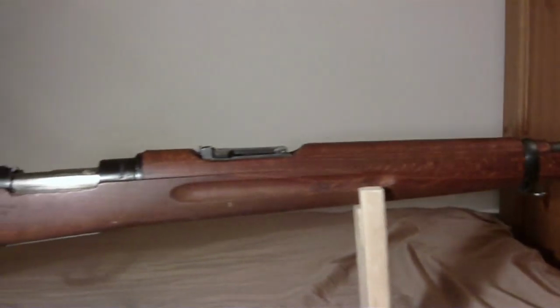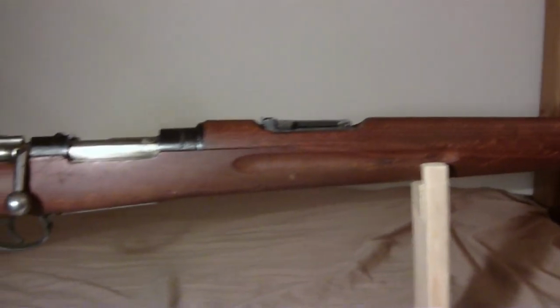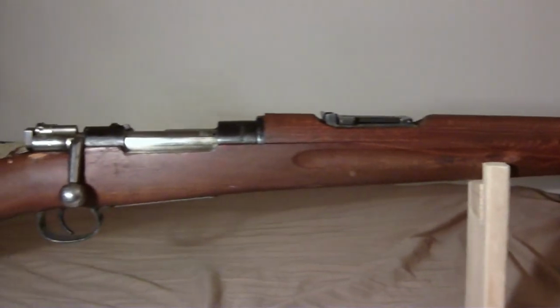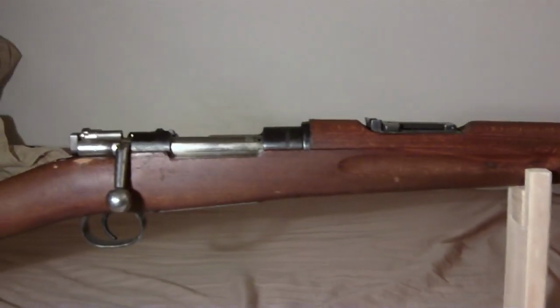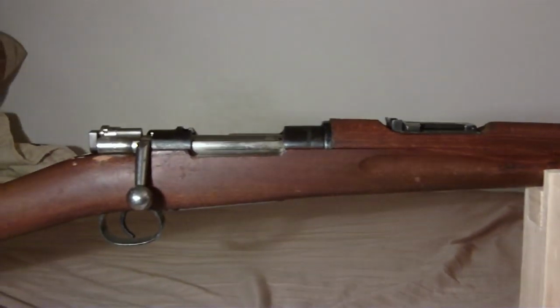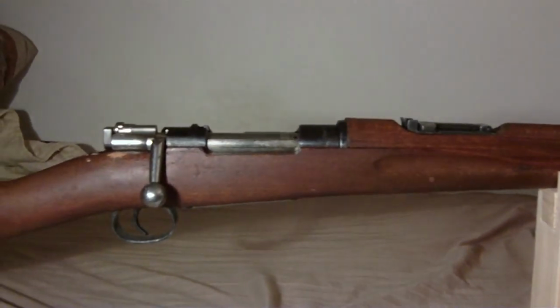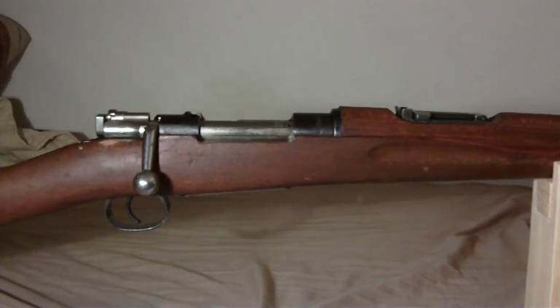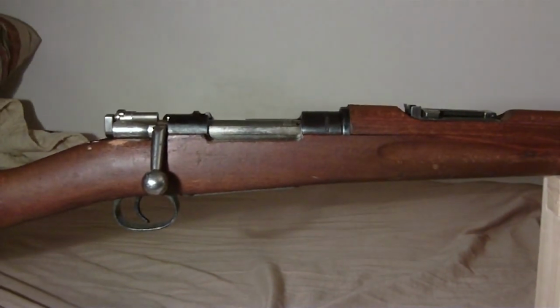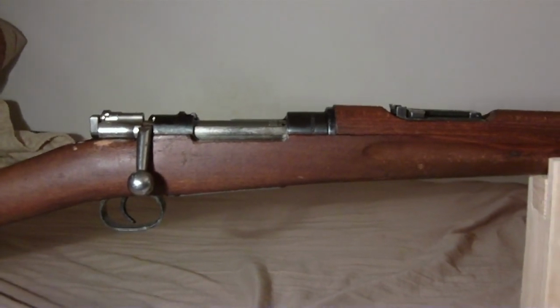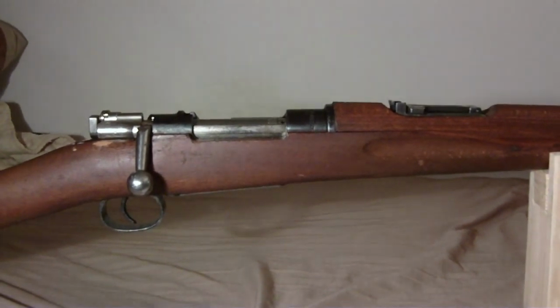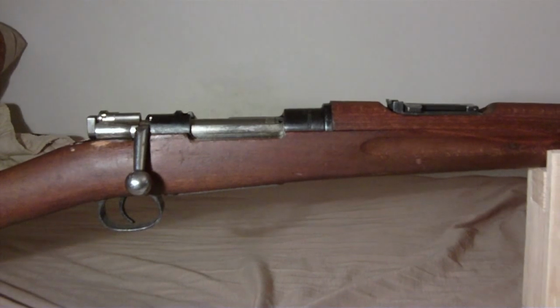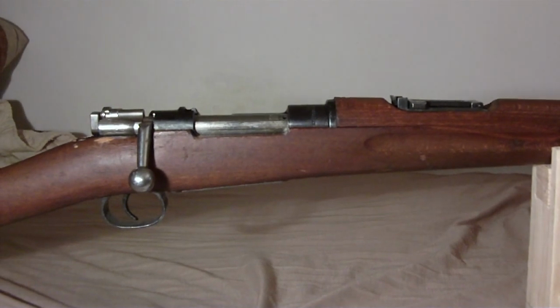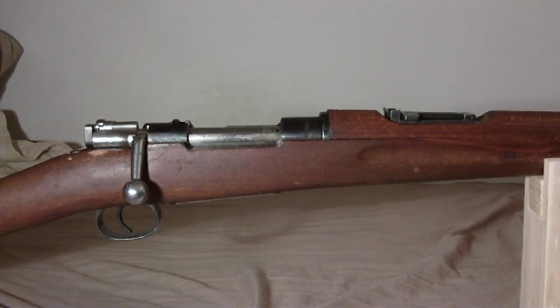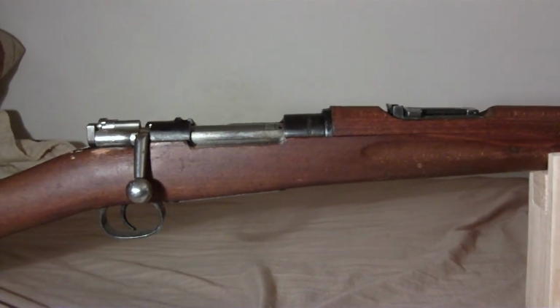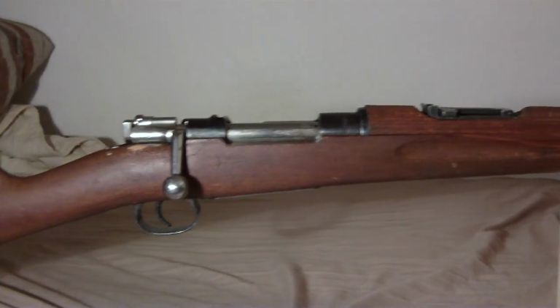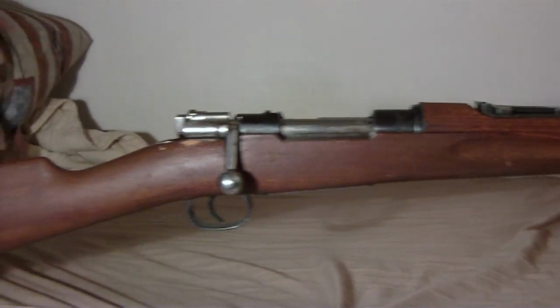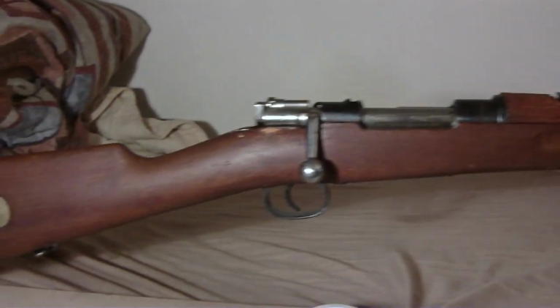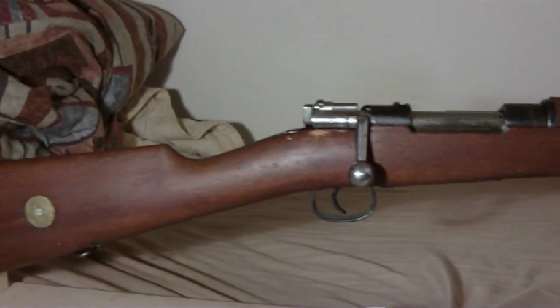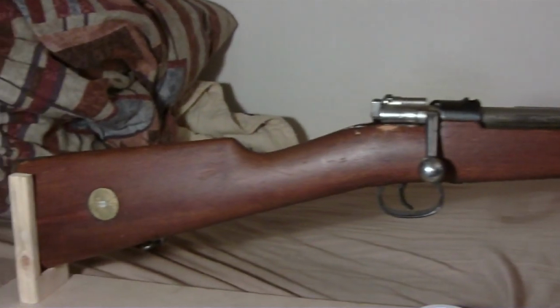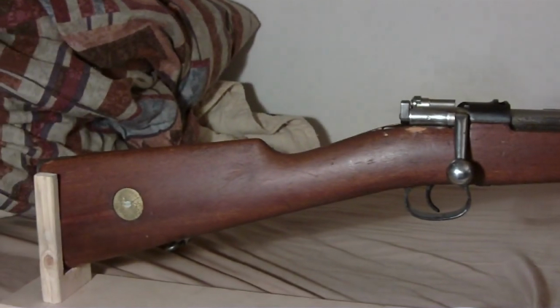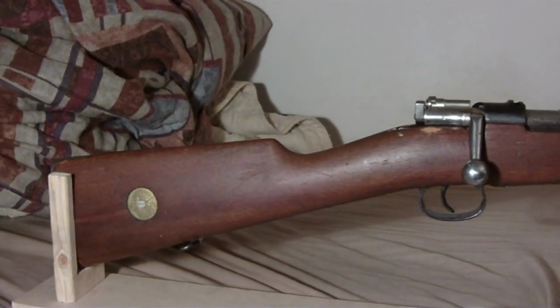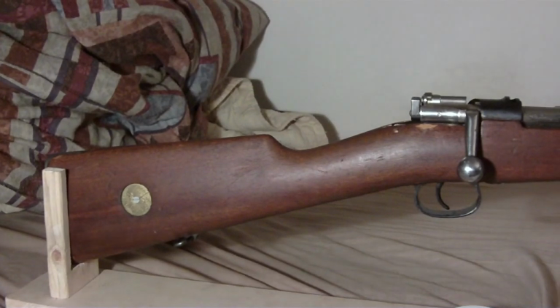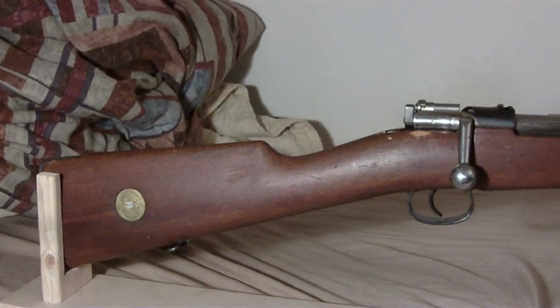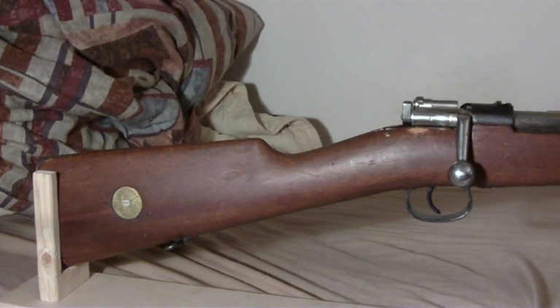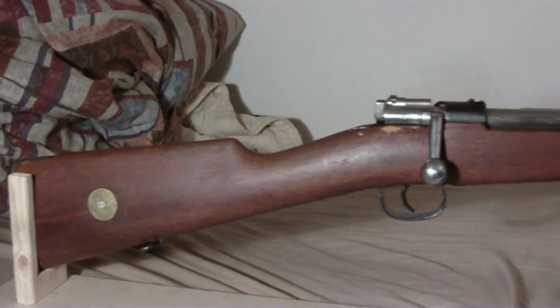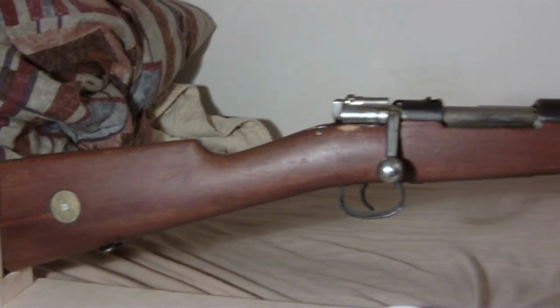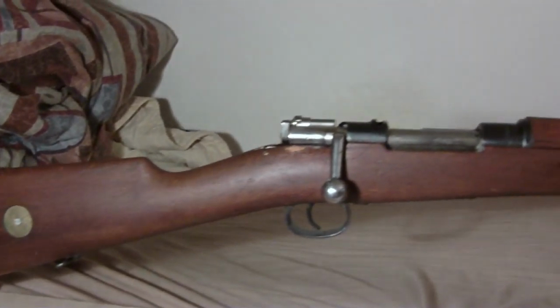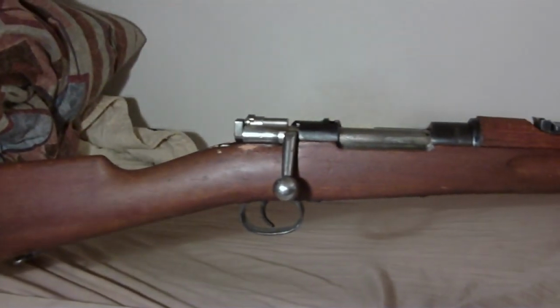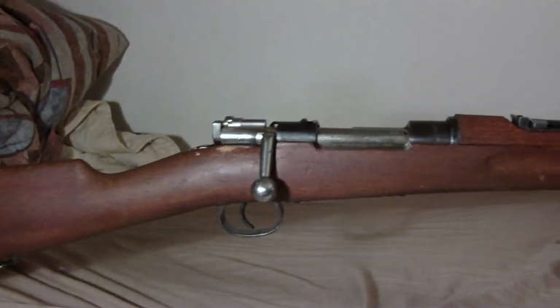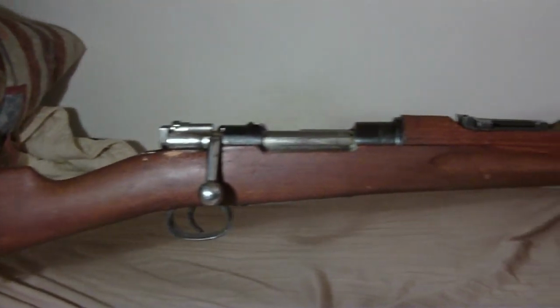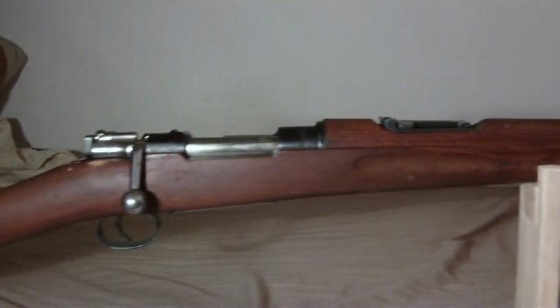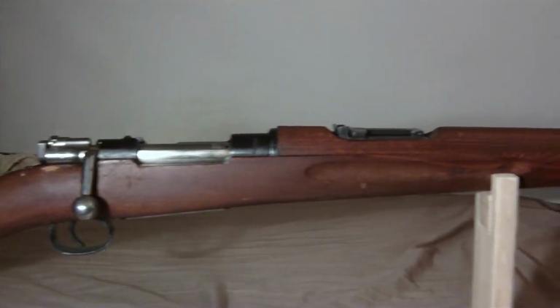That is my M38 with the bent bolt handle — Swedish Mauser. Well-made gun, I hear. And they put every serial number on just about every piece, except the screws — I like that about the Germans.